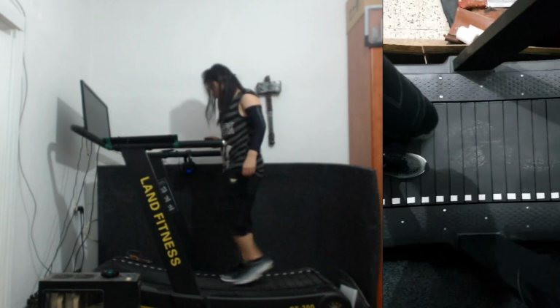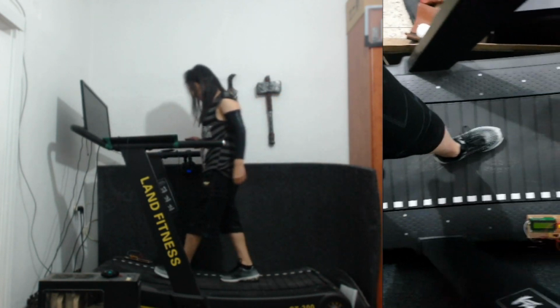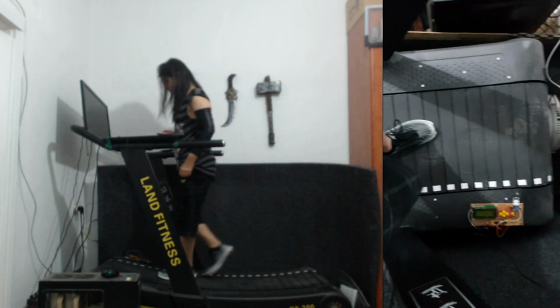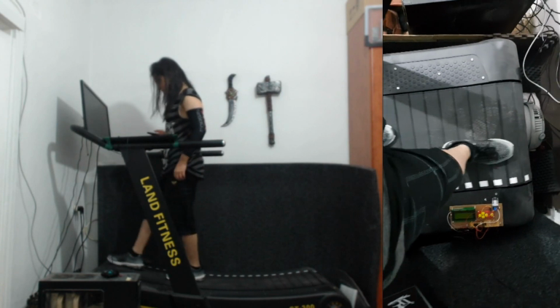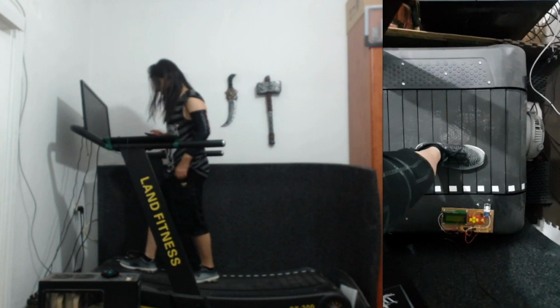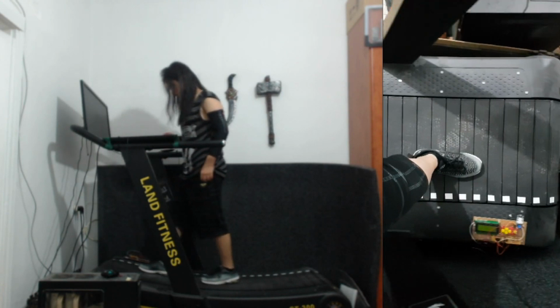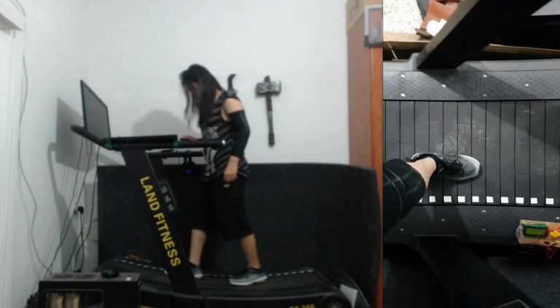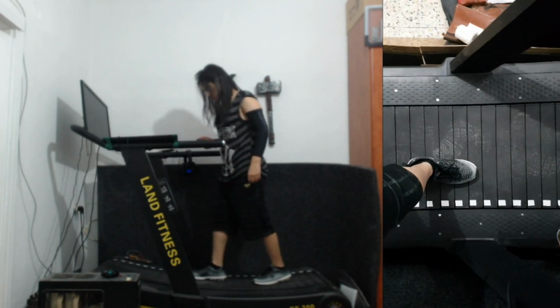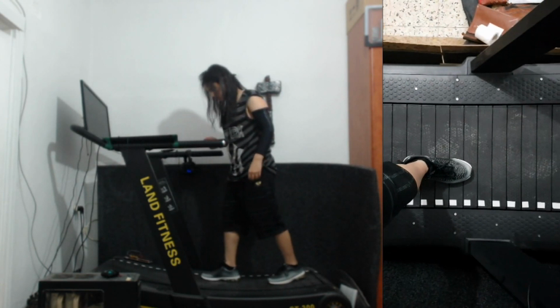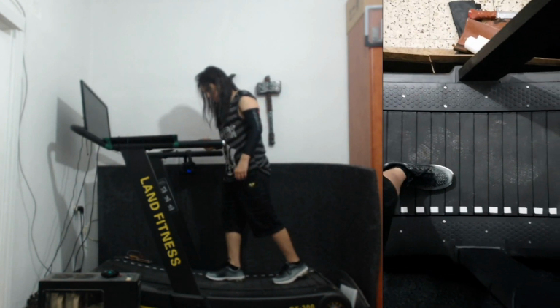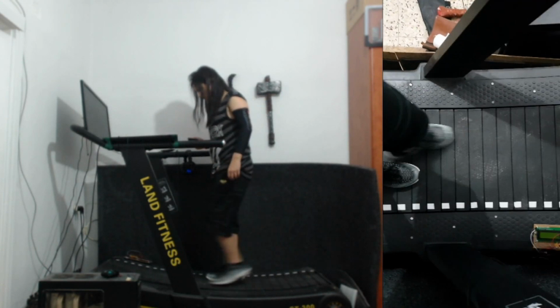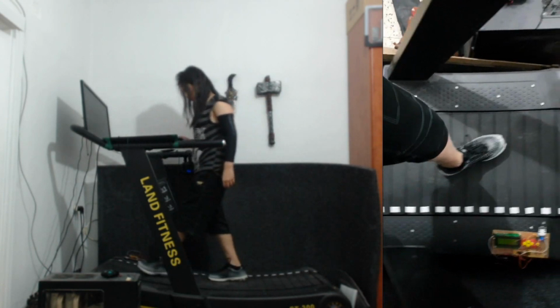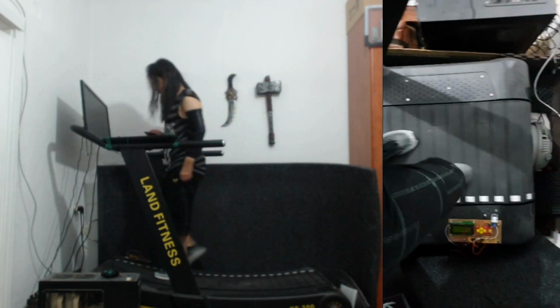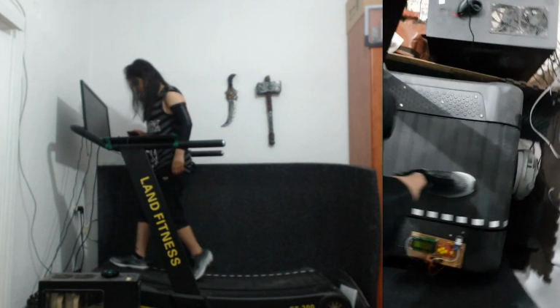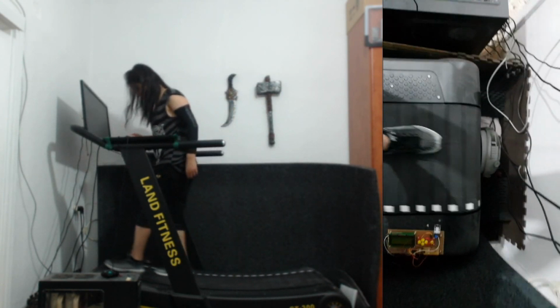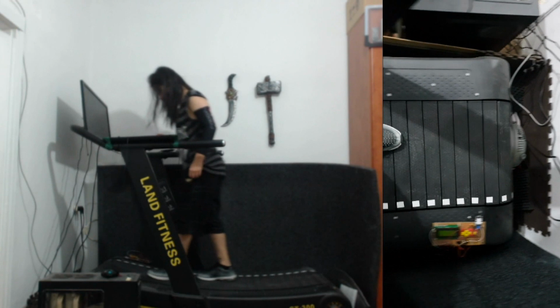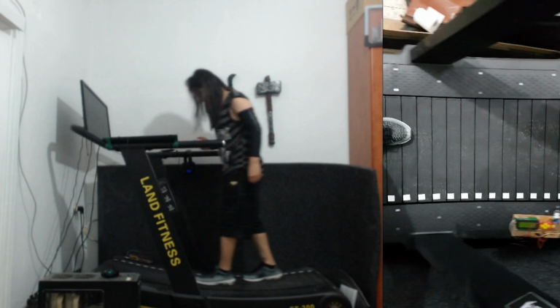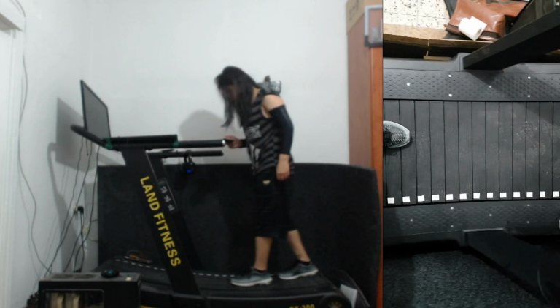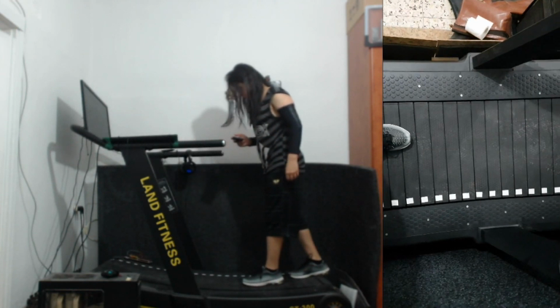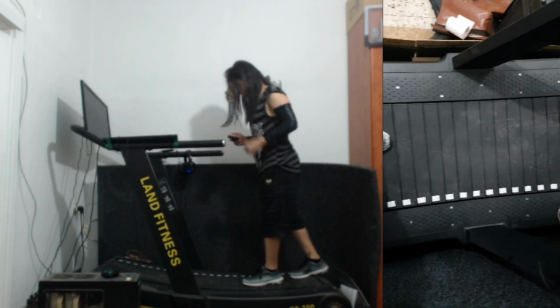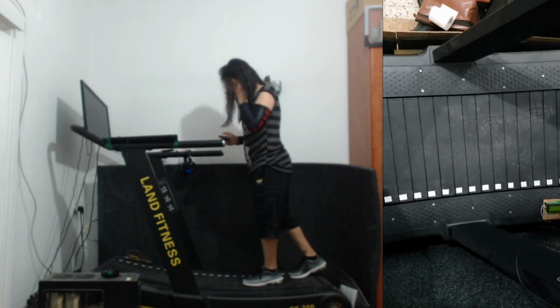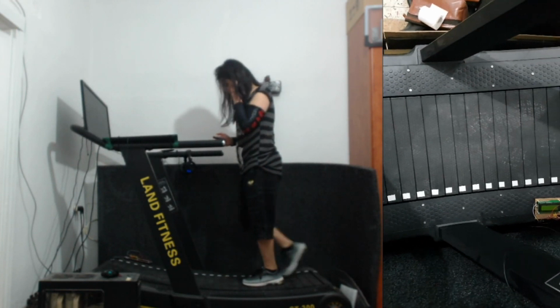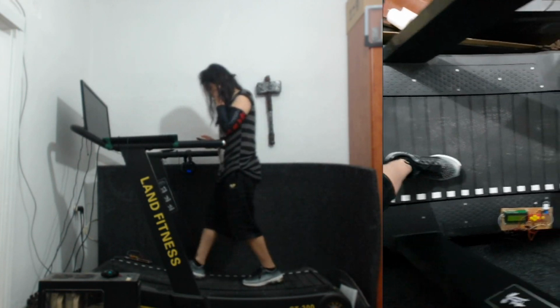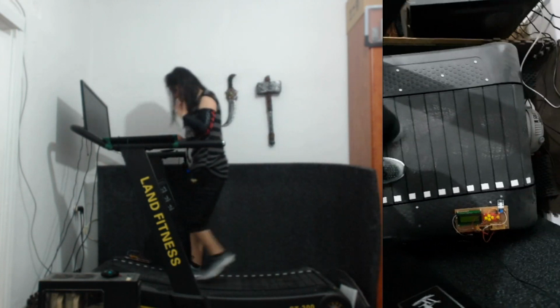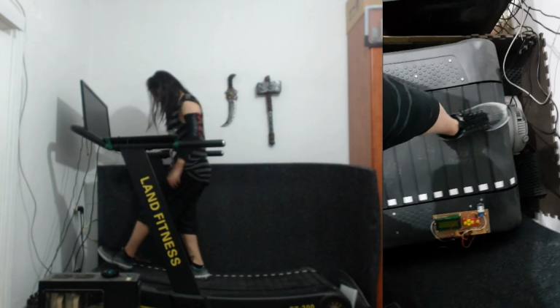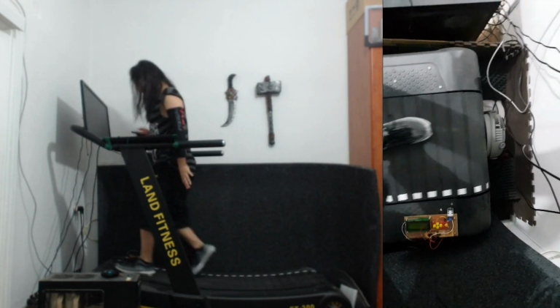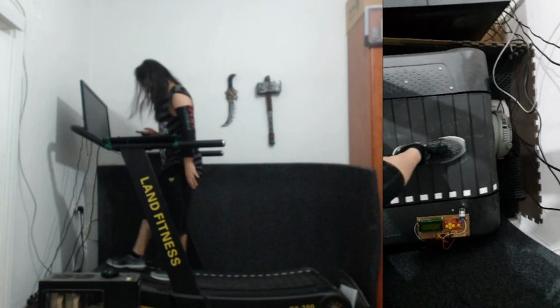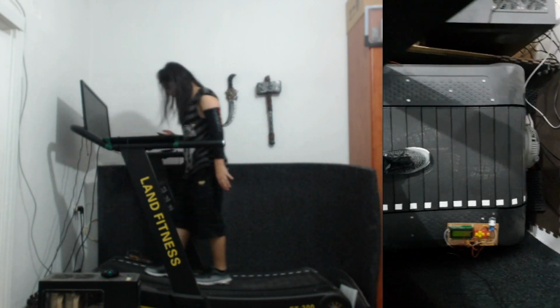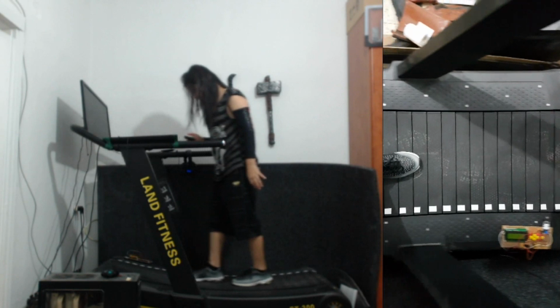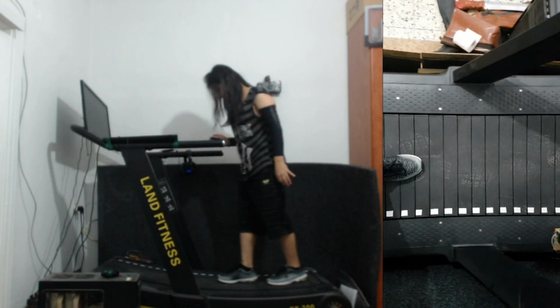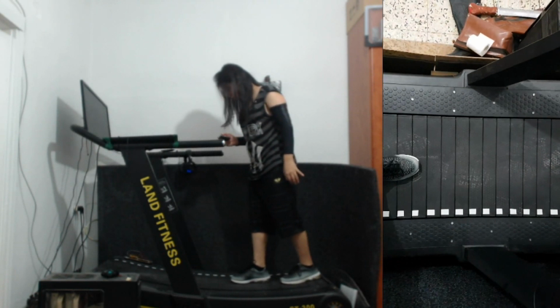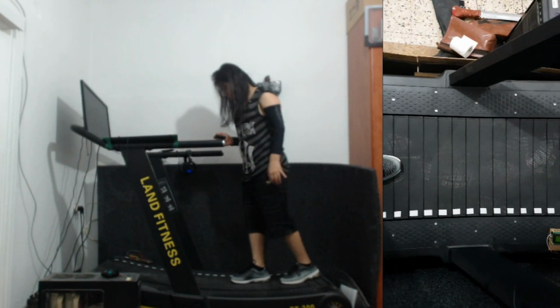Personally it's my favorite sort of treadmill. I never really liked the motorized ones. I don't like having to tell the machine what speed I want to go — rather I want to control the speed with my legs.